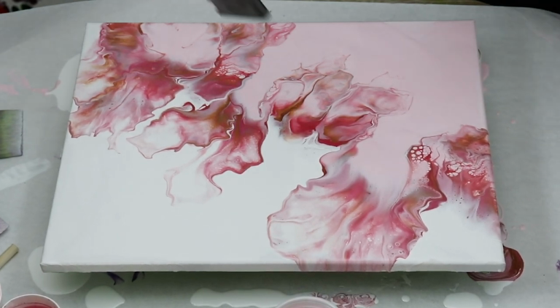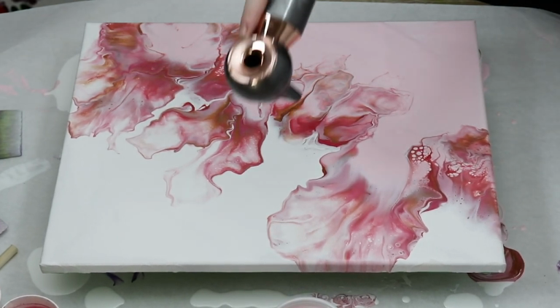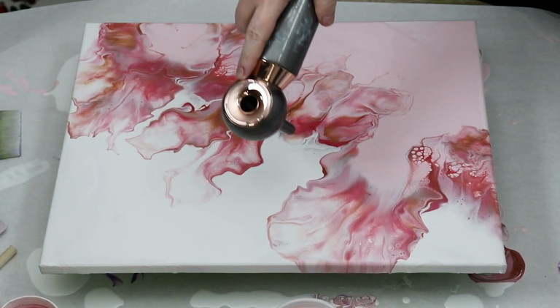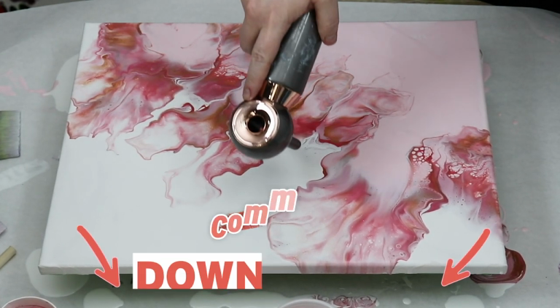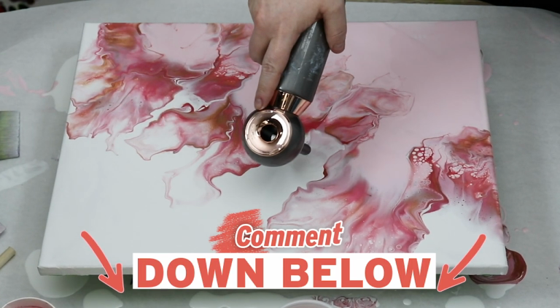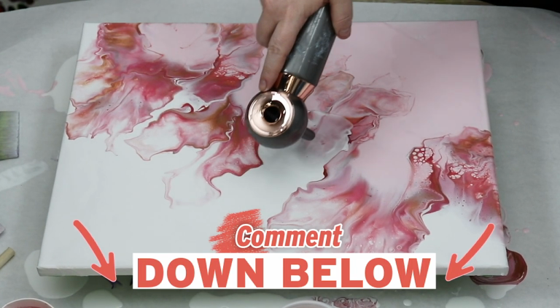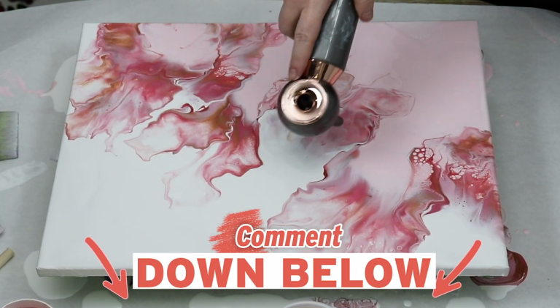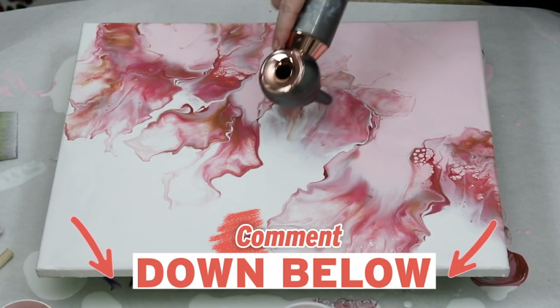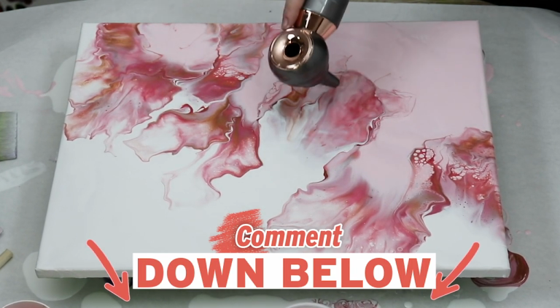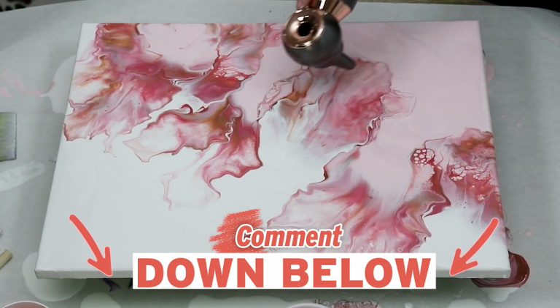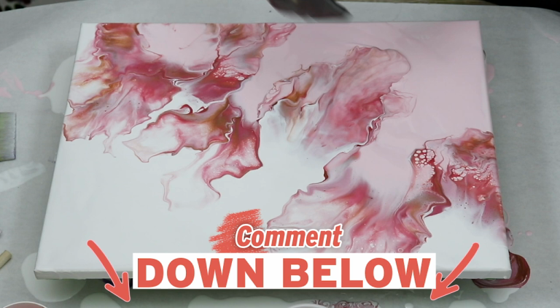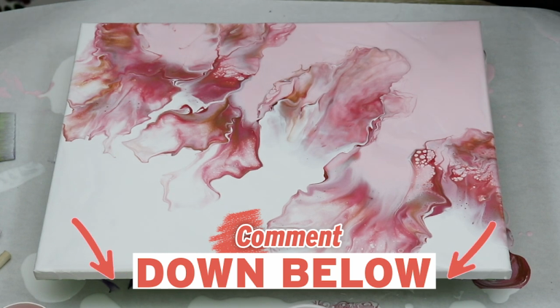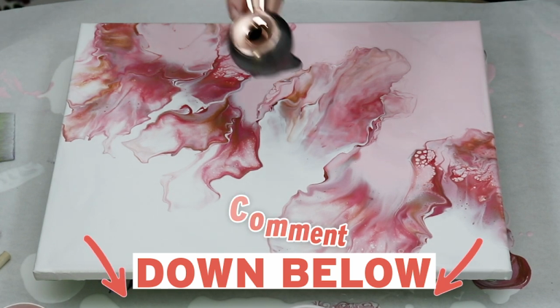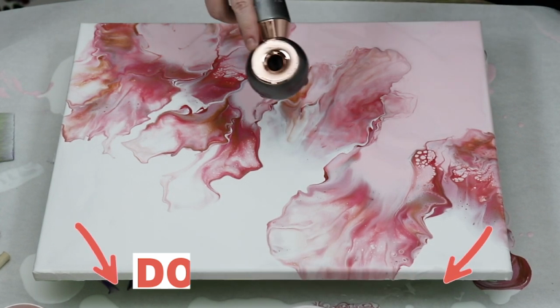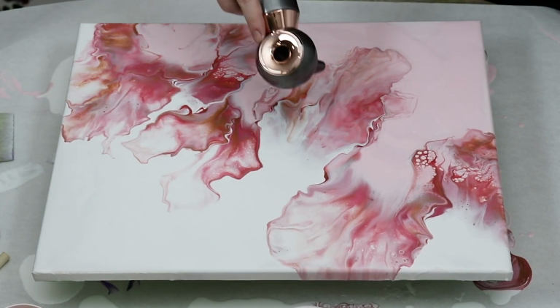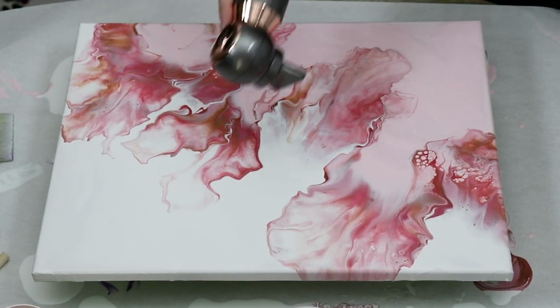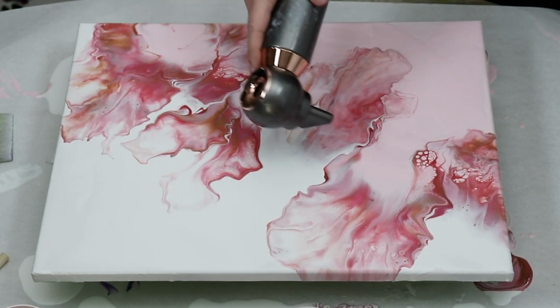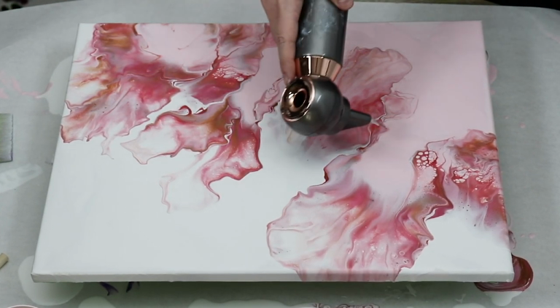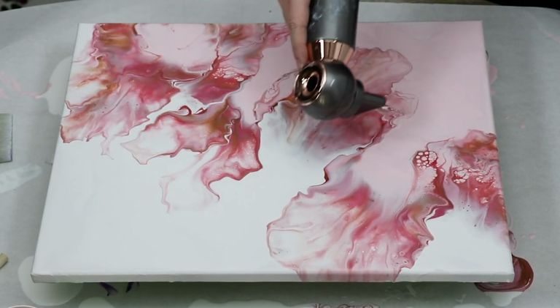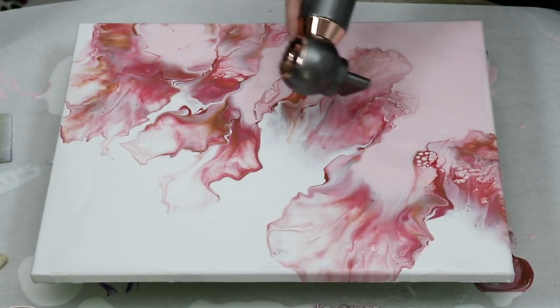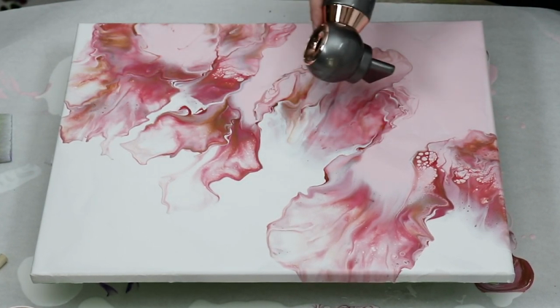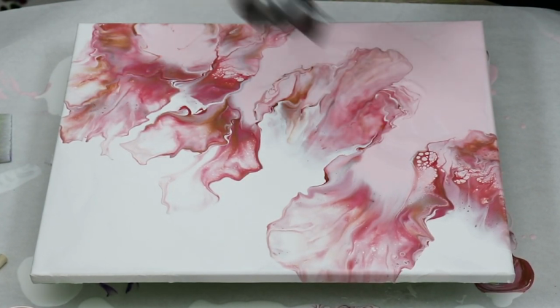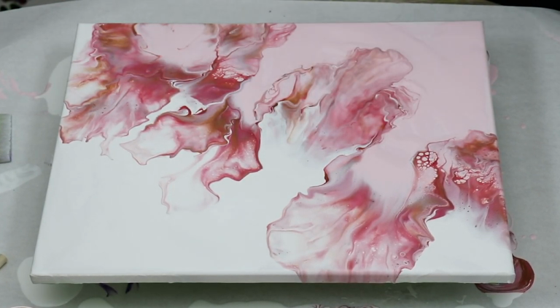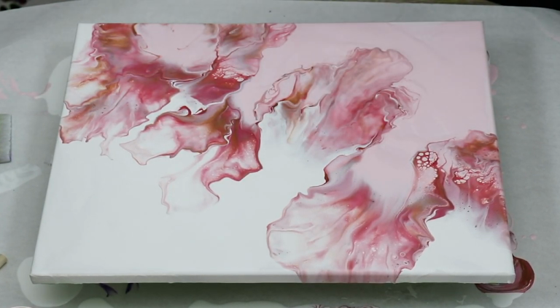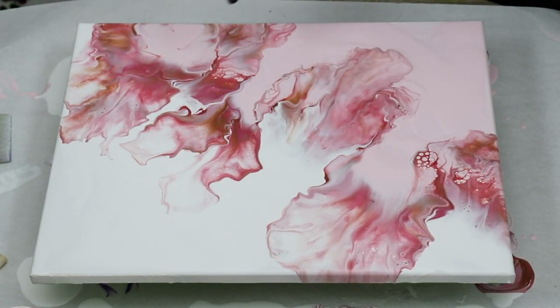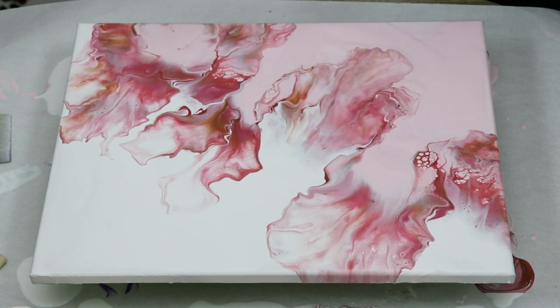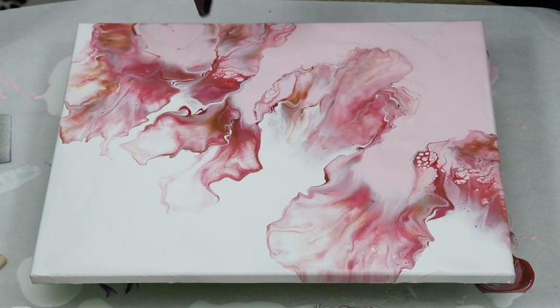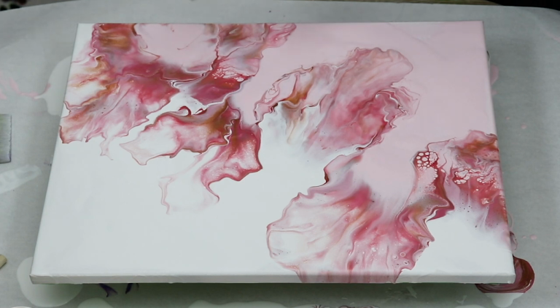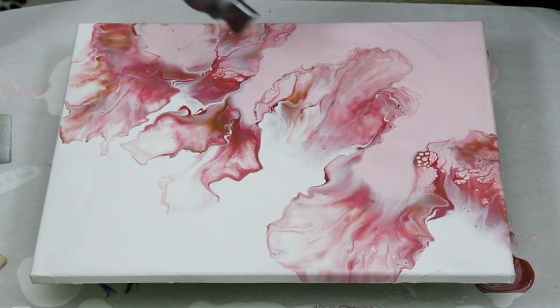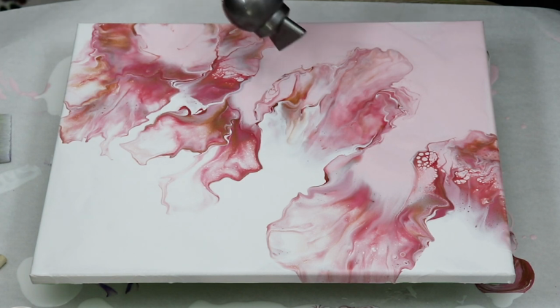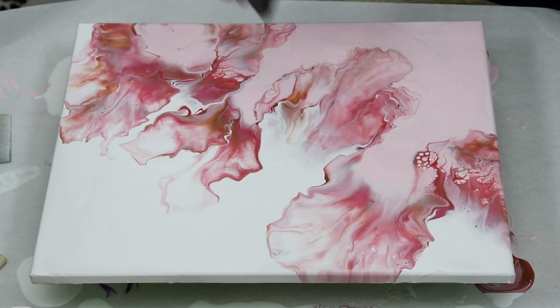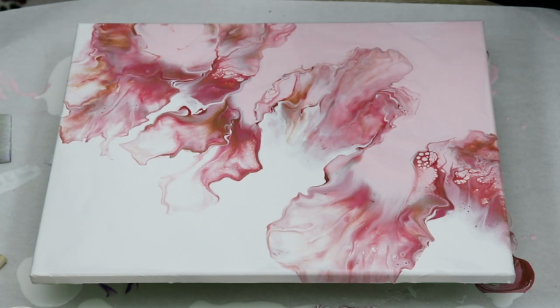But let me know what you think down in the comments below. I really like doing these split-color Dutch pours, so if you have a color palette that you'd like to see, let me know and I'll definitely test it out.